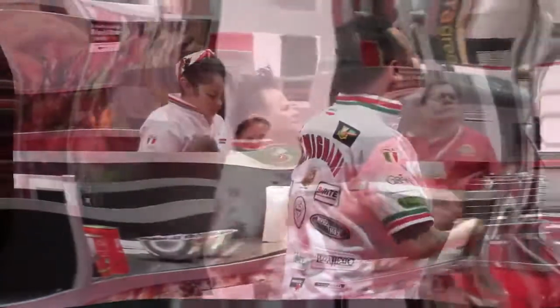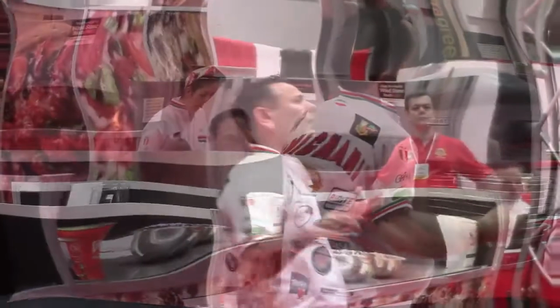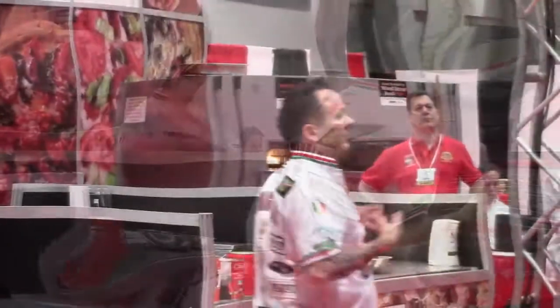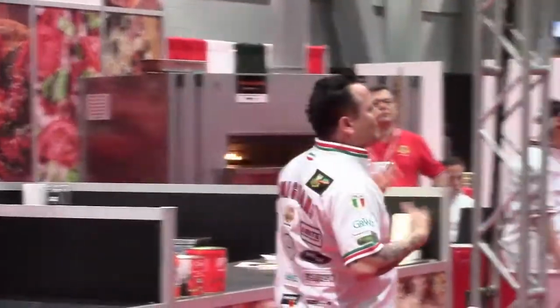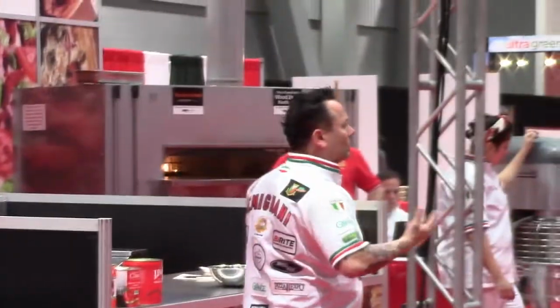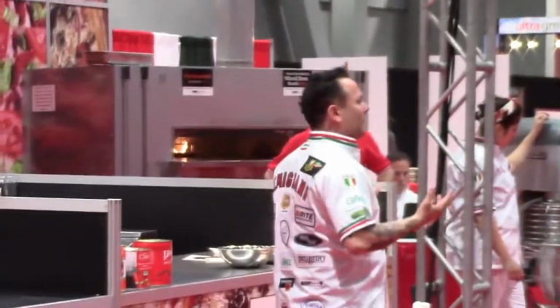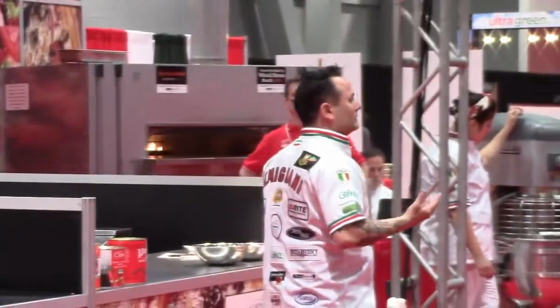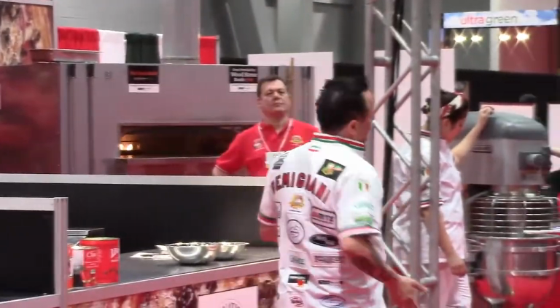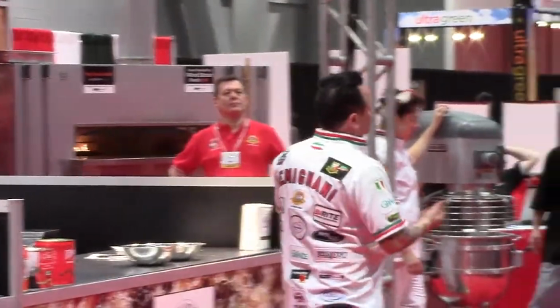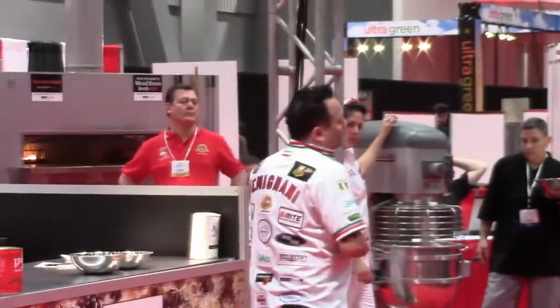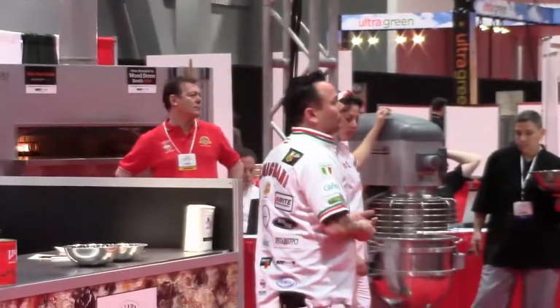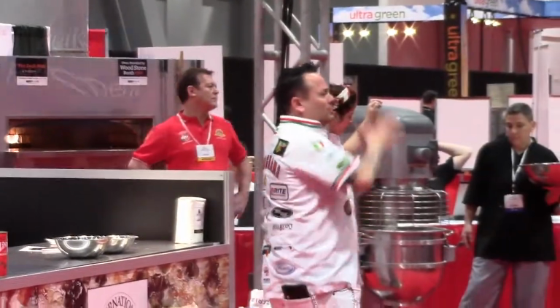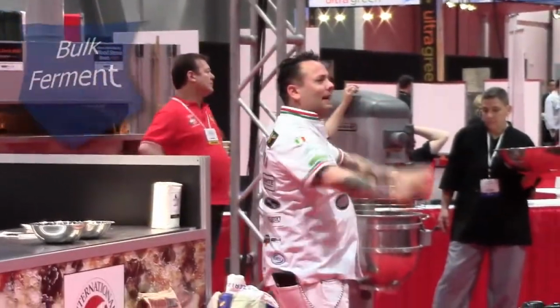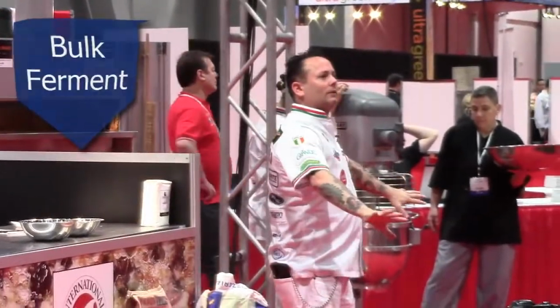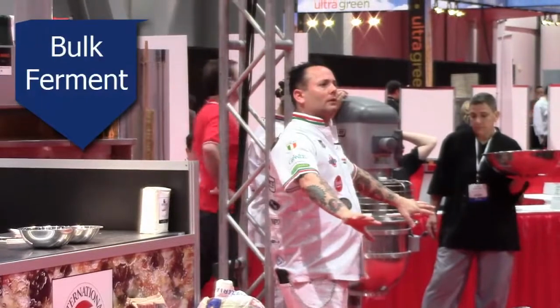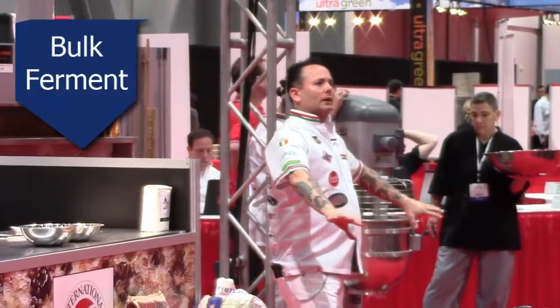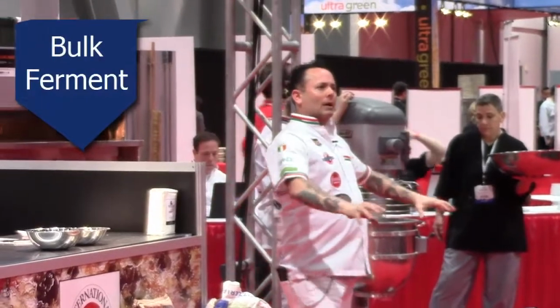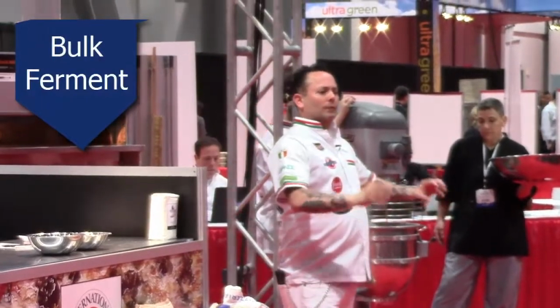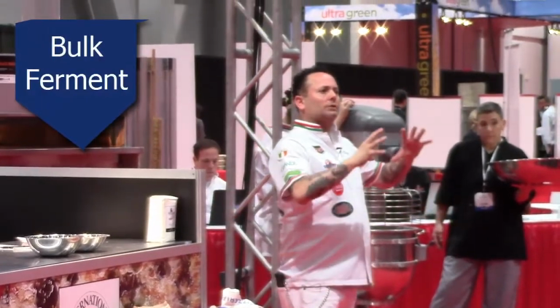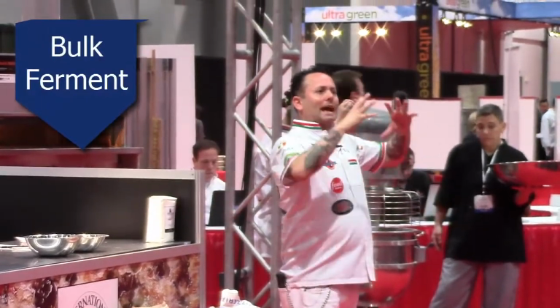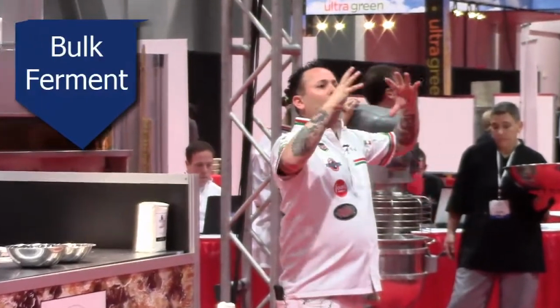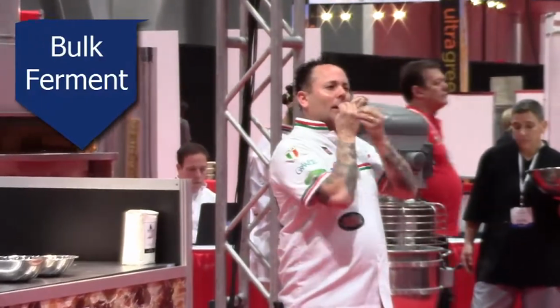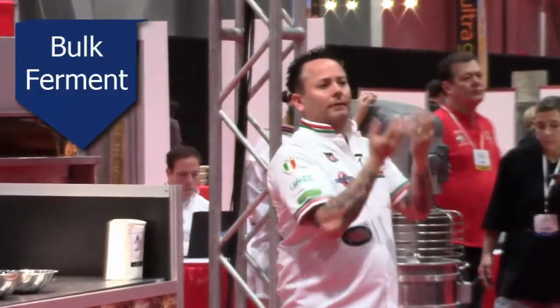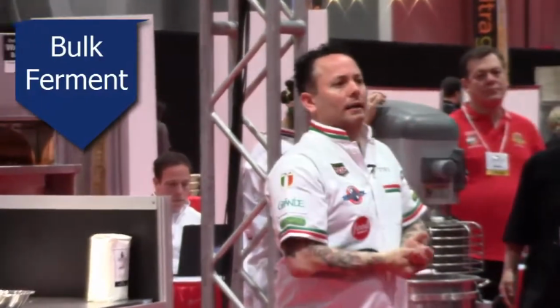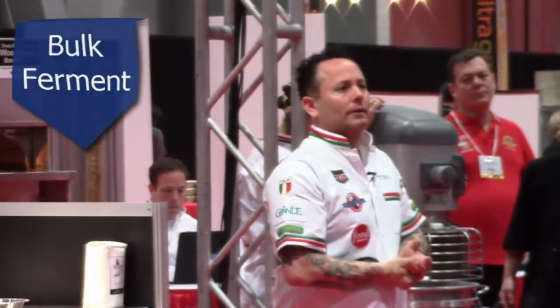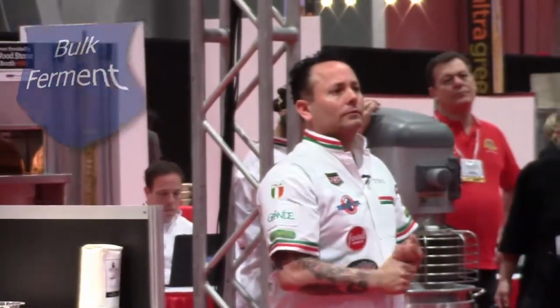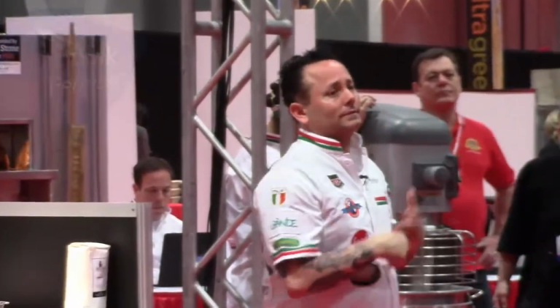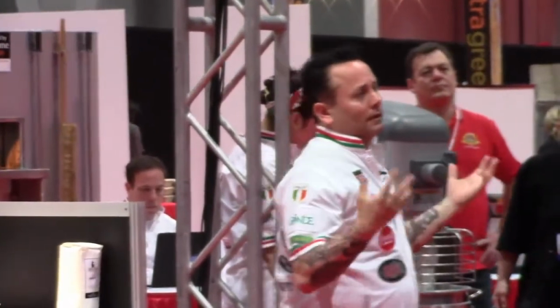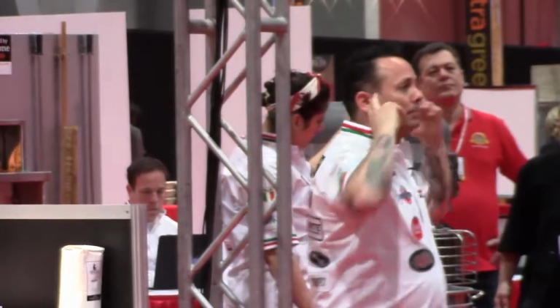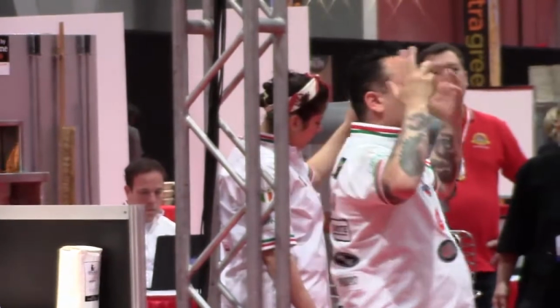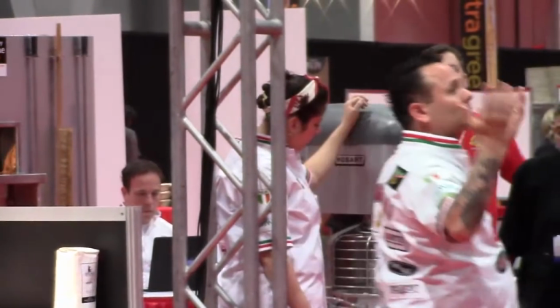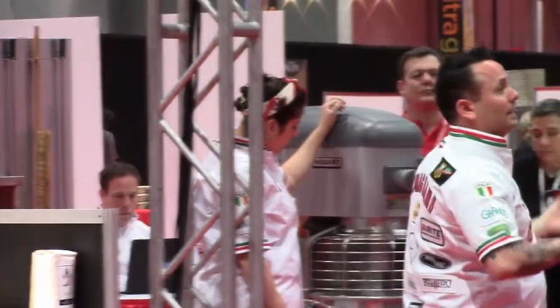If I need to do something to make my dough a little better, that's the bulk ferment. You degas that dough, it re-rises and gases up again — you'll have more flavor out of that dough. So when you hear bulk ferment, that's what it is.